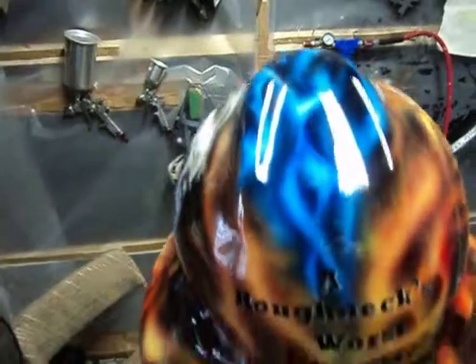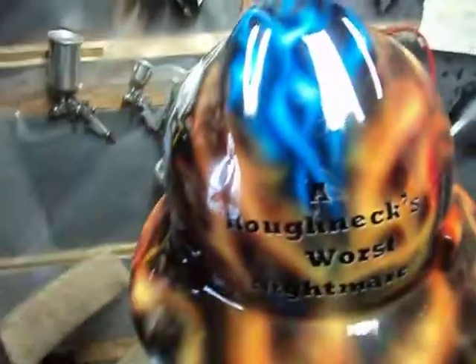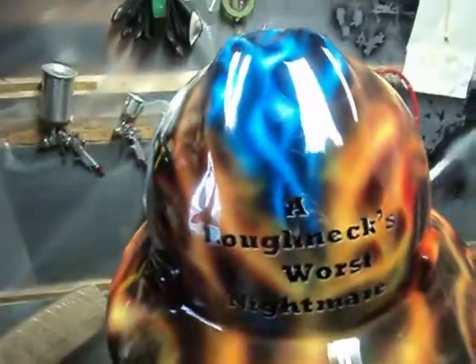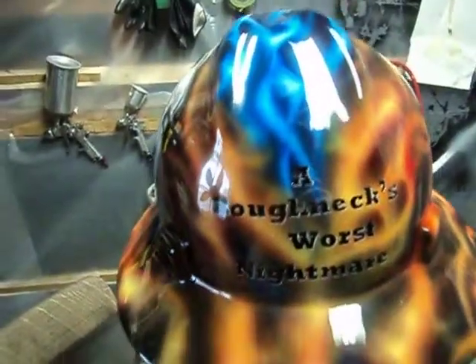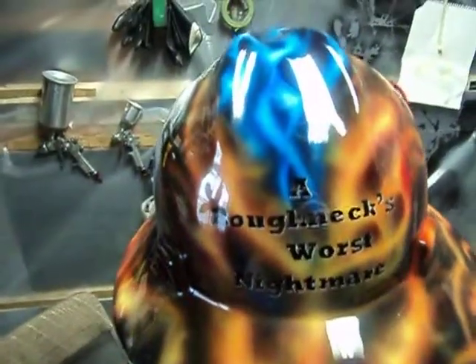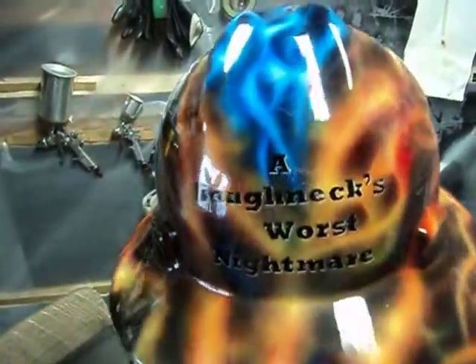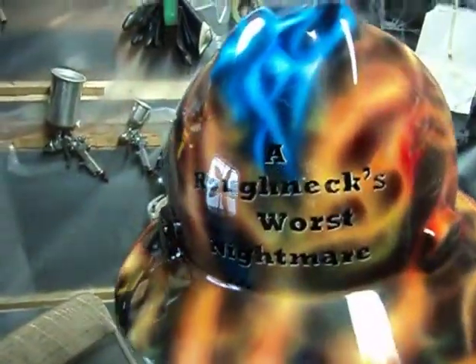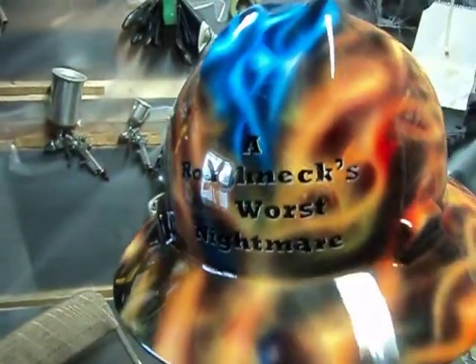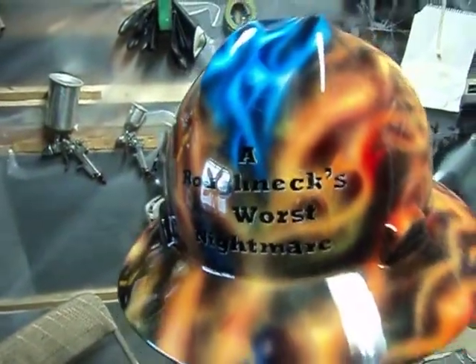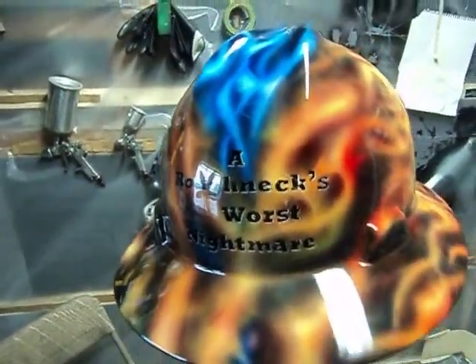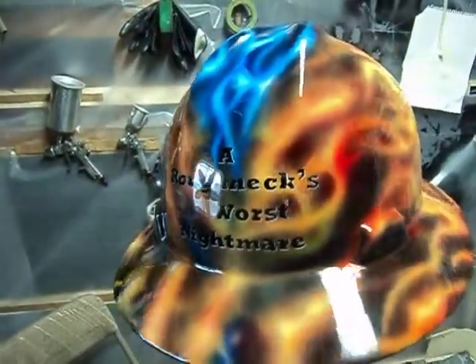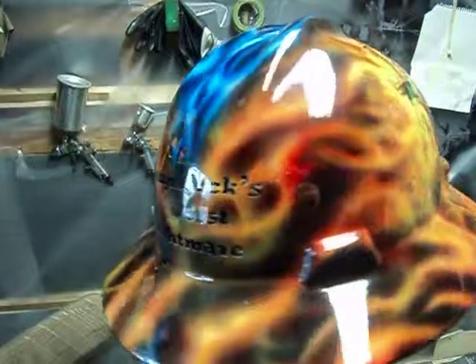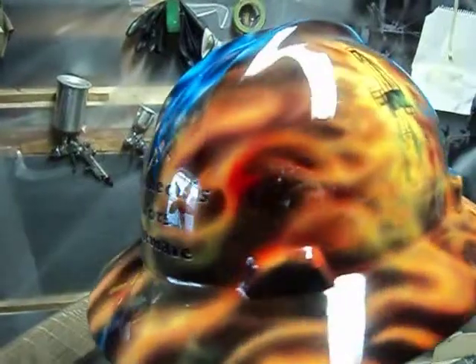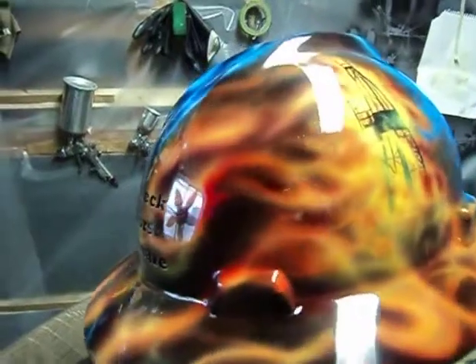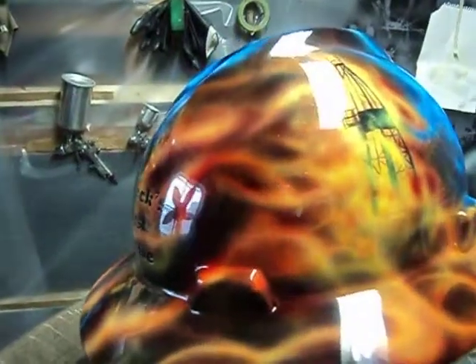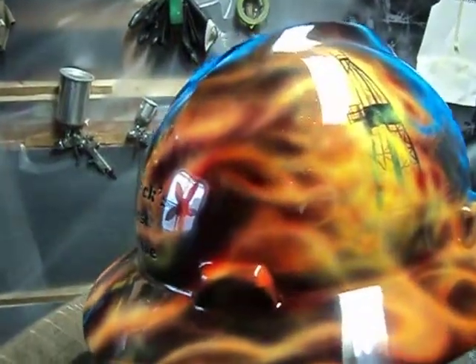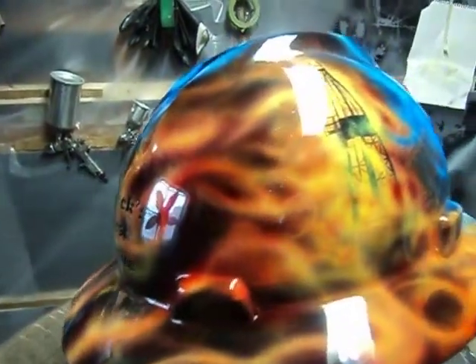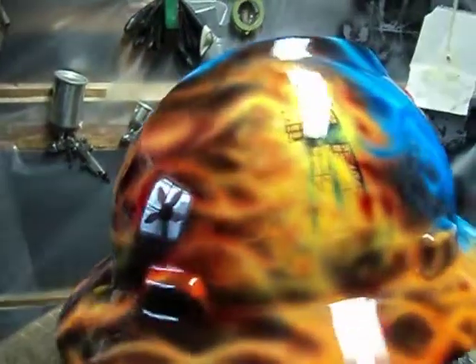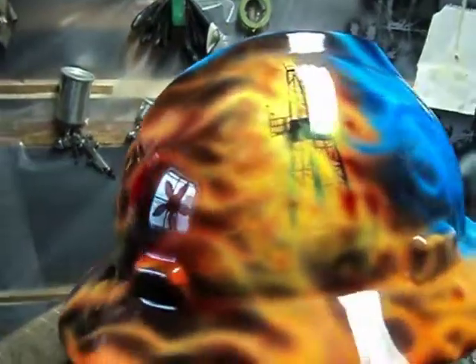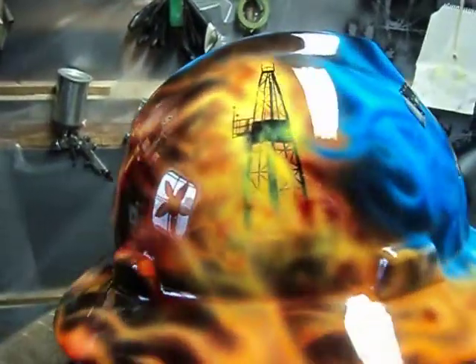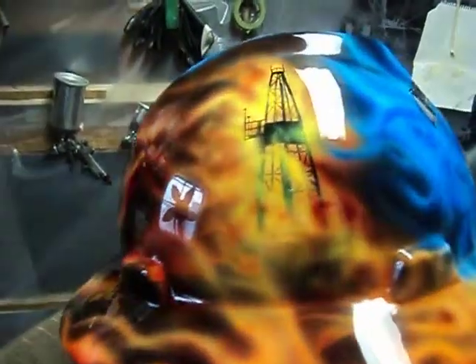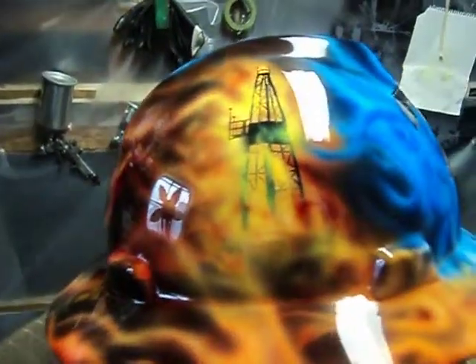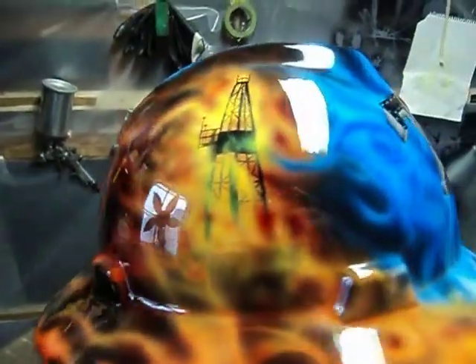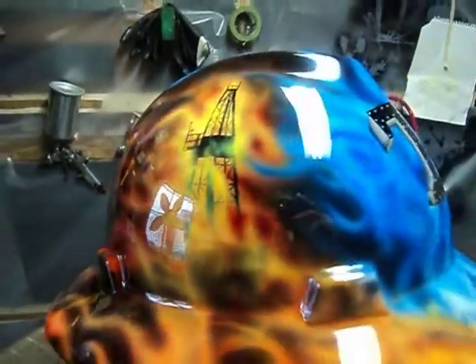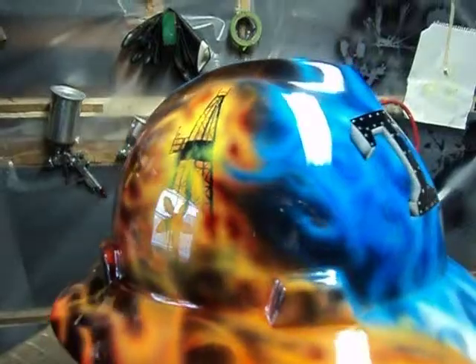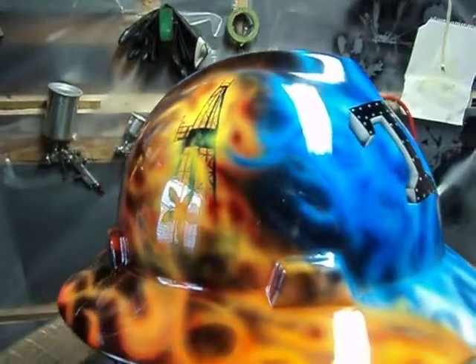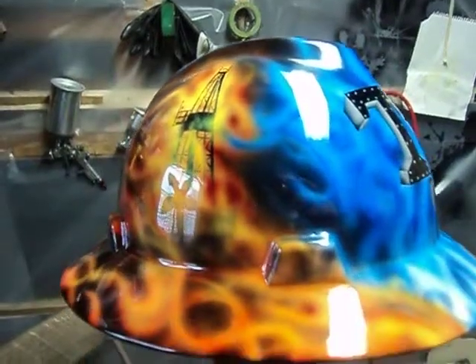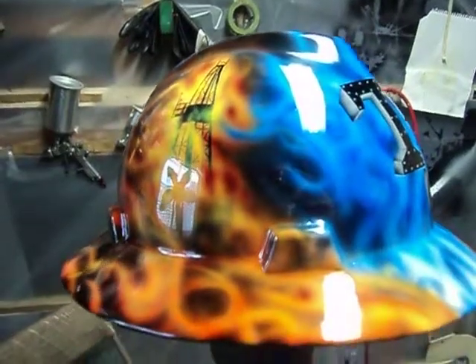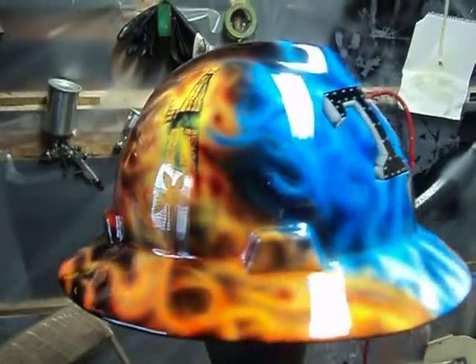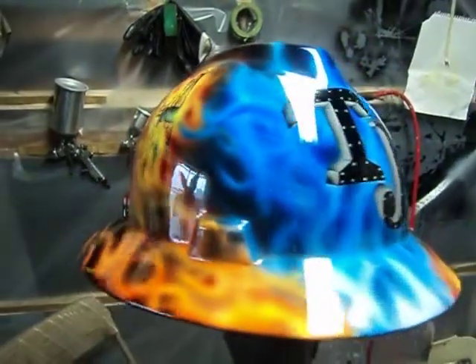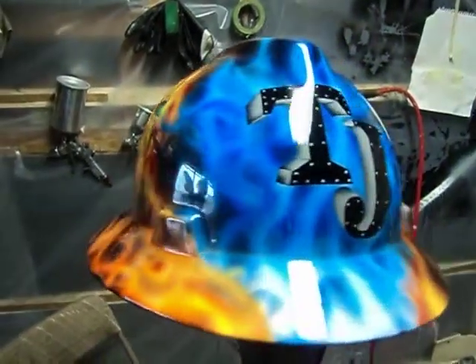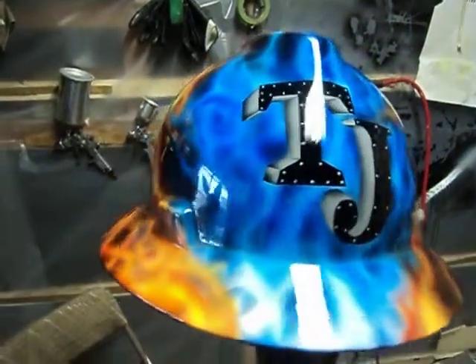The other ones — you can get one that is a lot more simple looking, whether it be a hard hat or a helmet — they usually start out around $150. The price goes up depending on how much detail and work is involved.